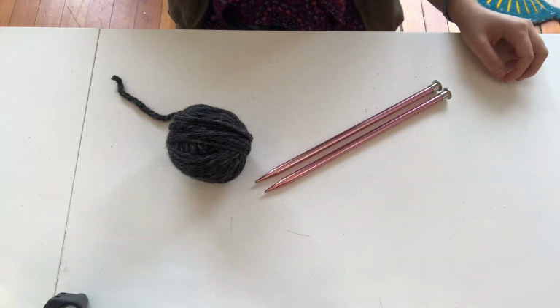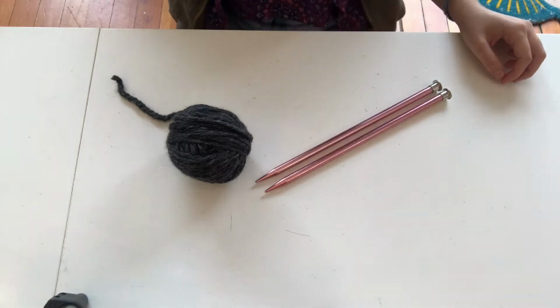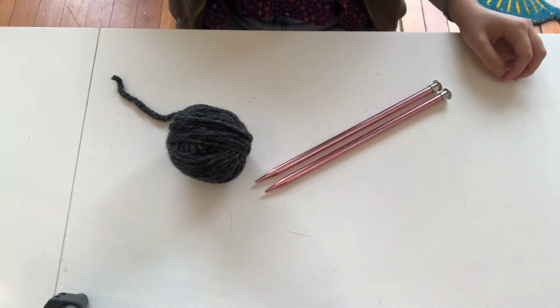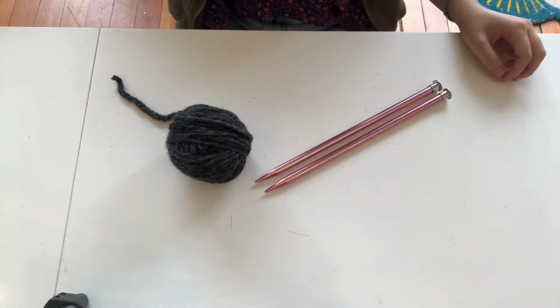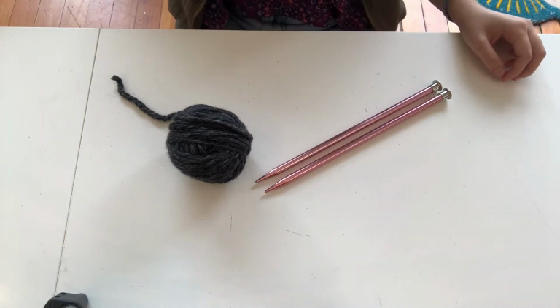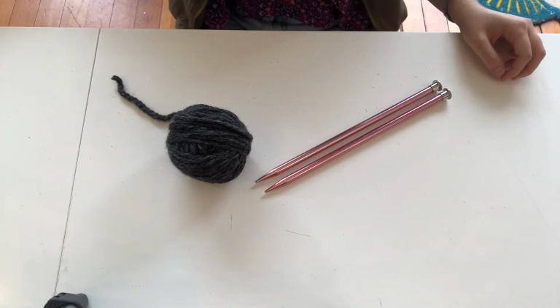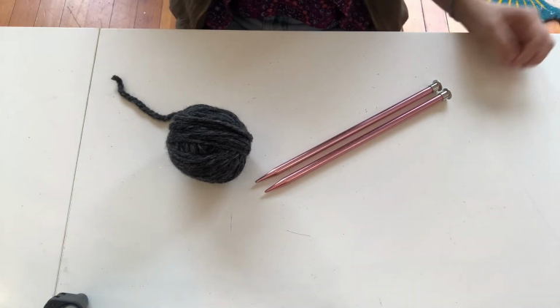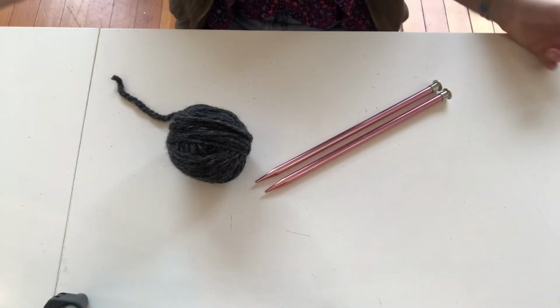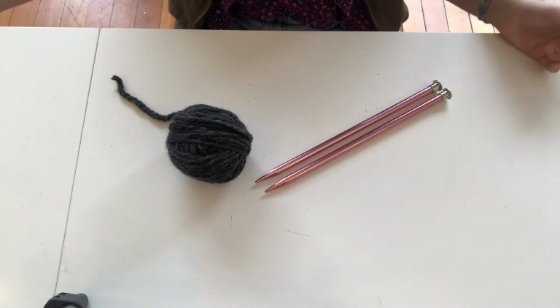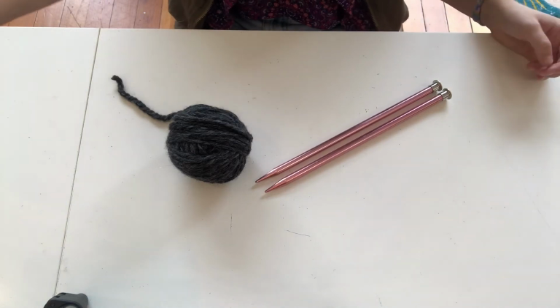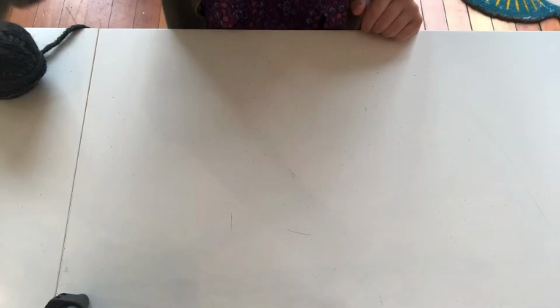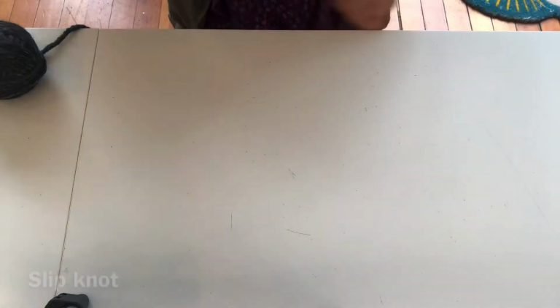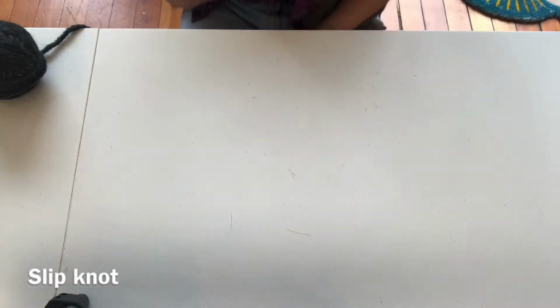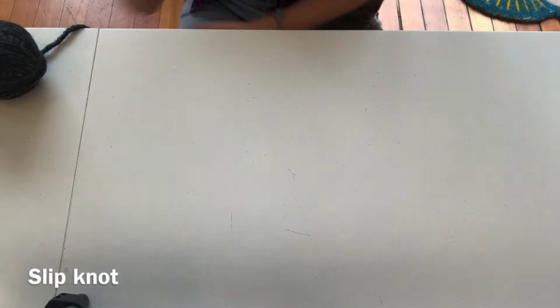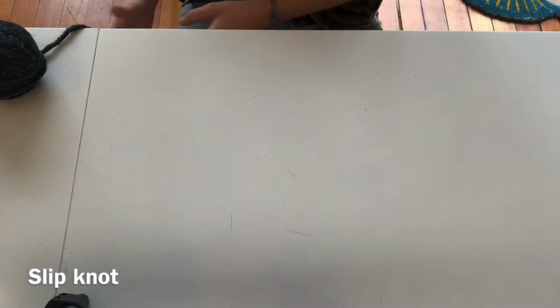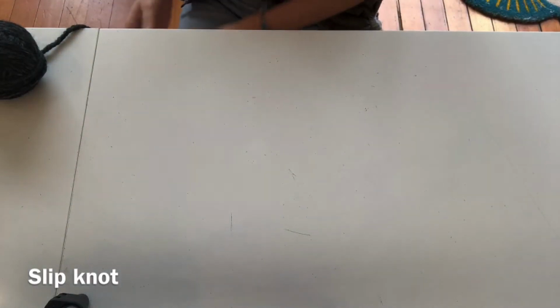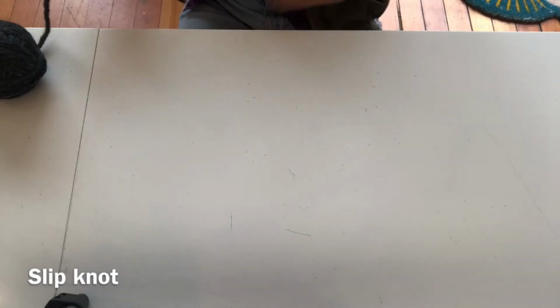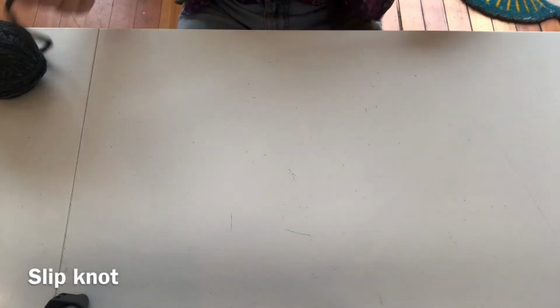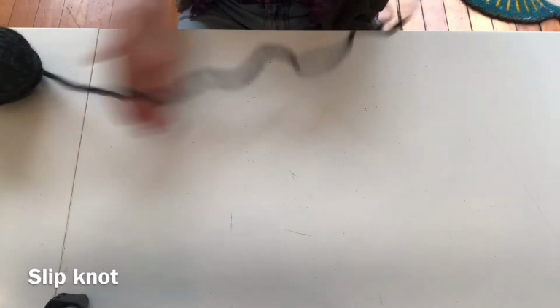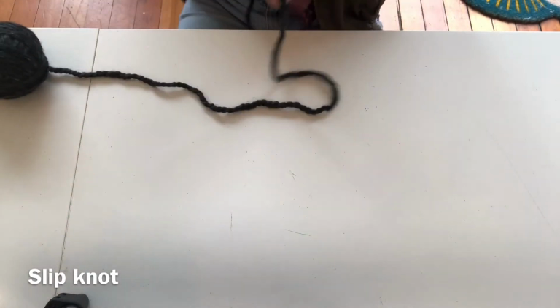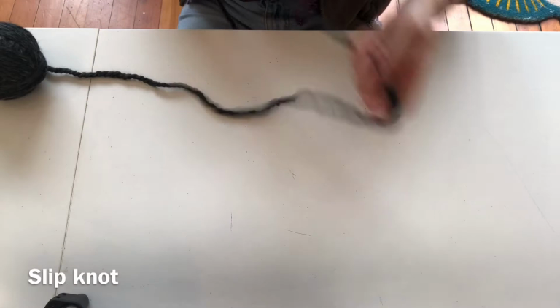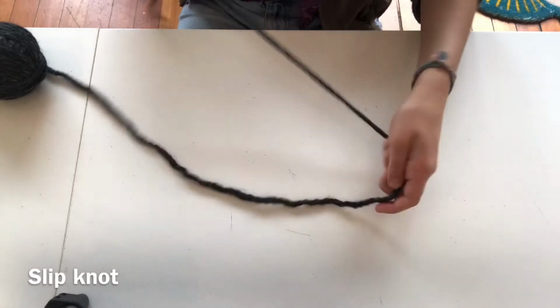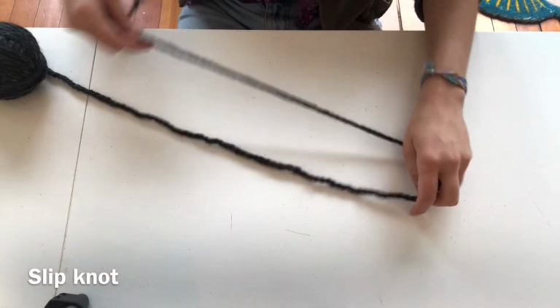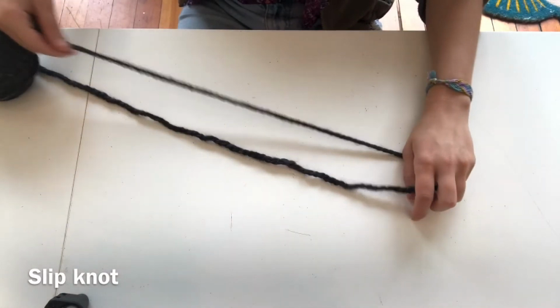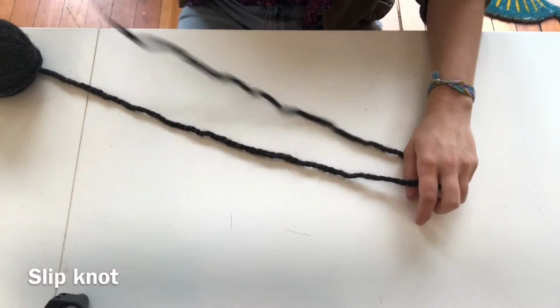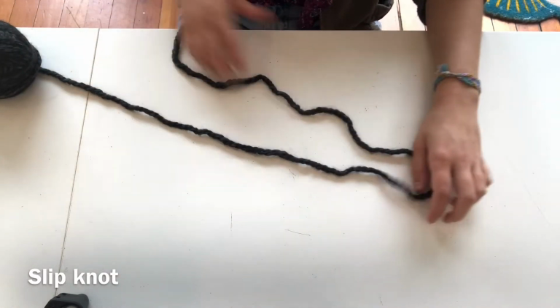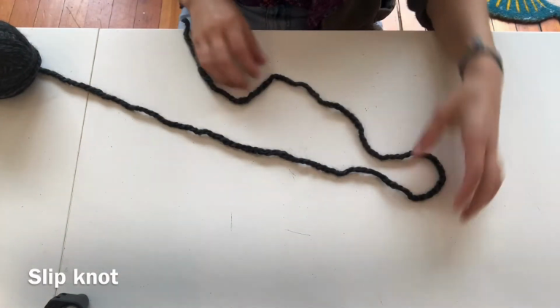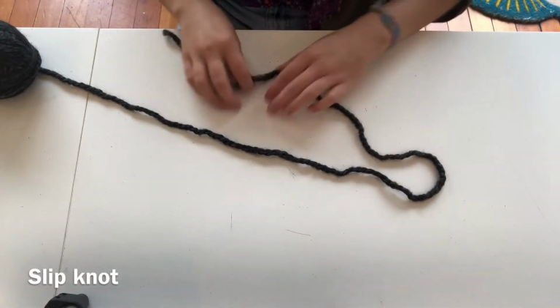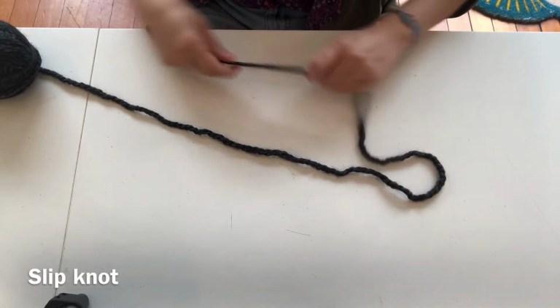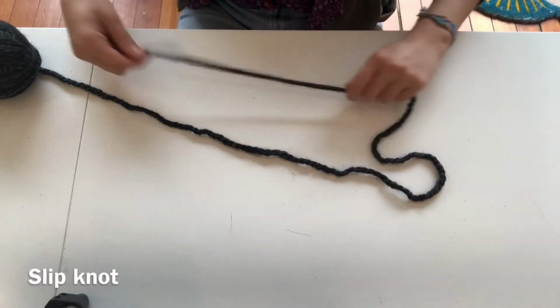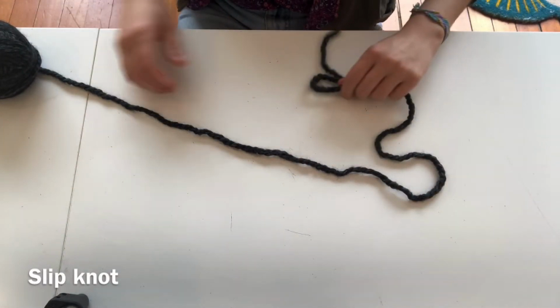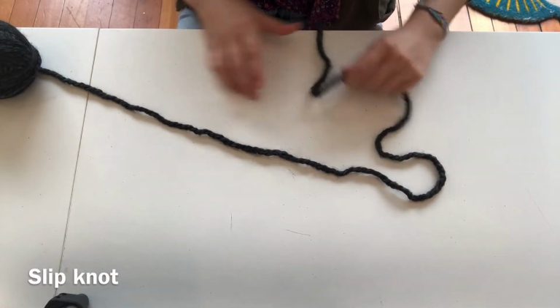Alright, now I'm going to show you how to cast on. So to cast on, the first thing you need to create is a slipknot.